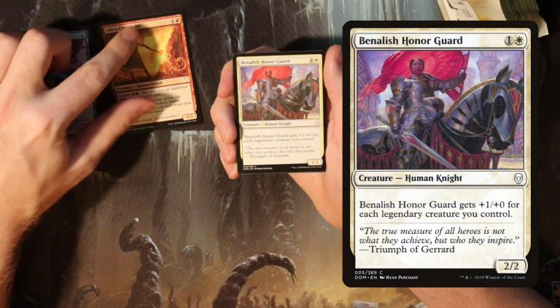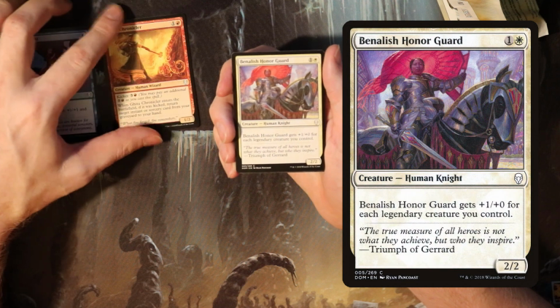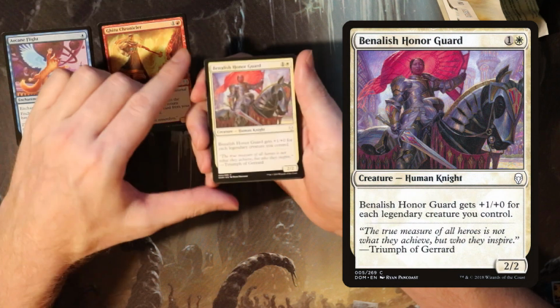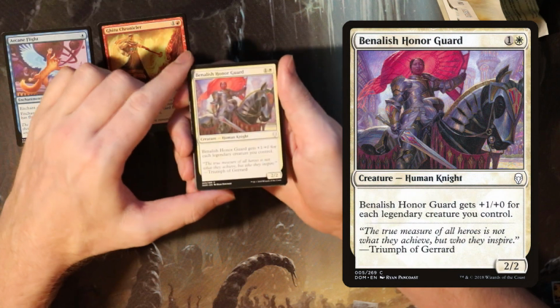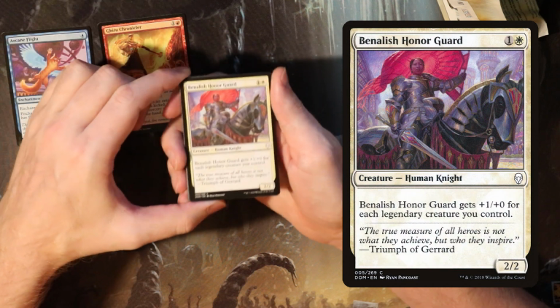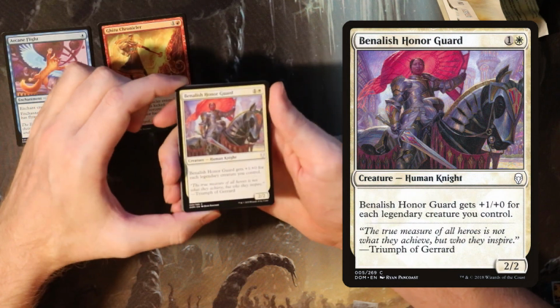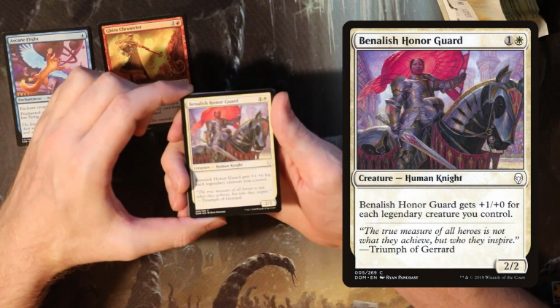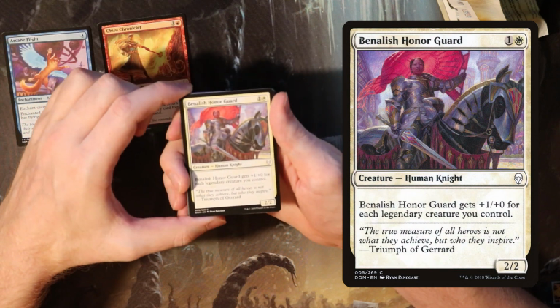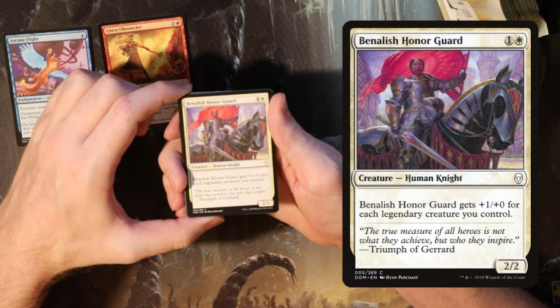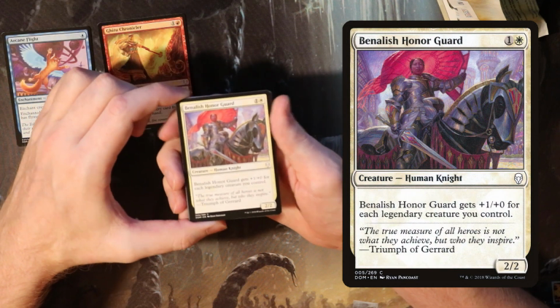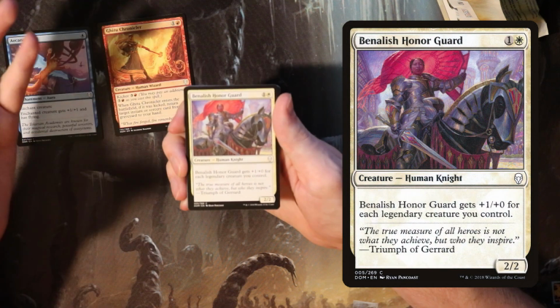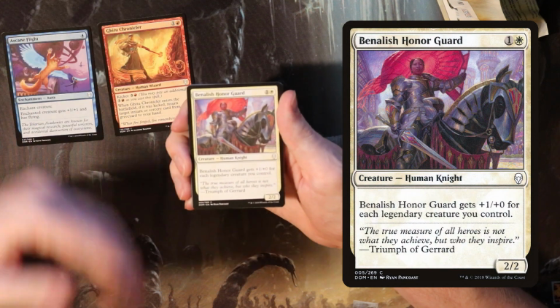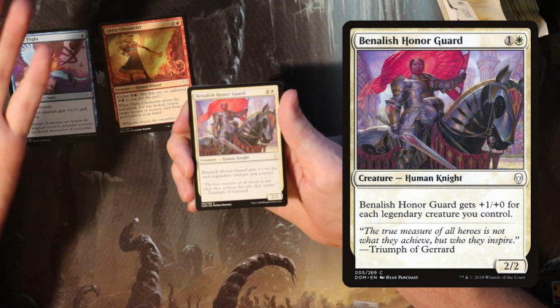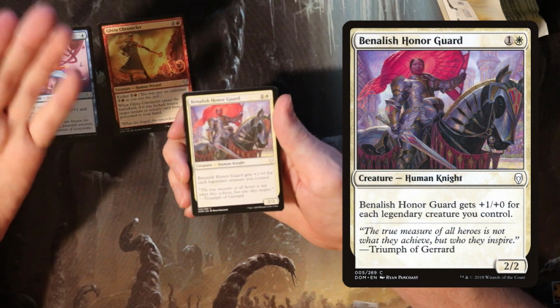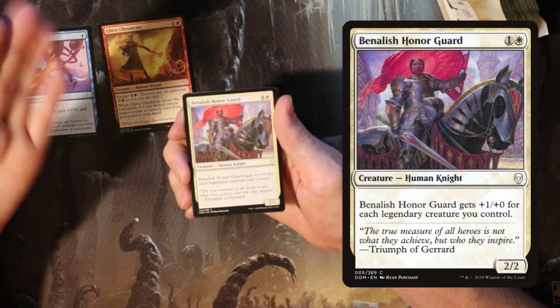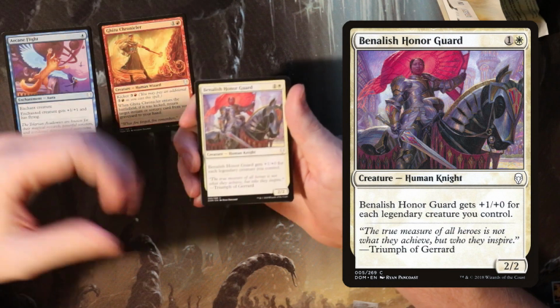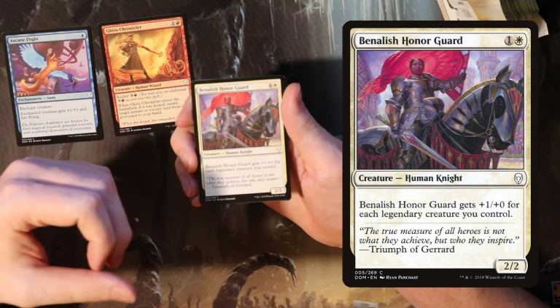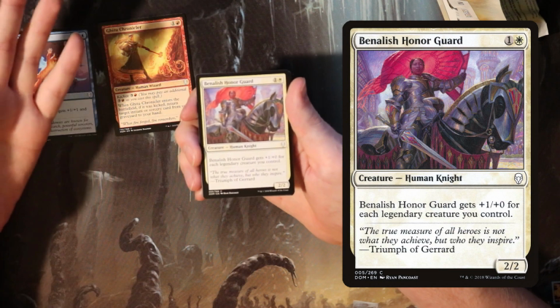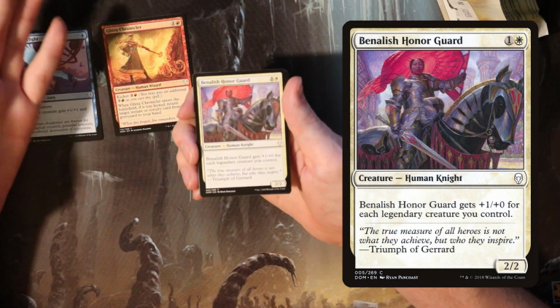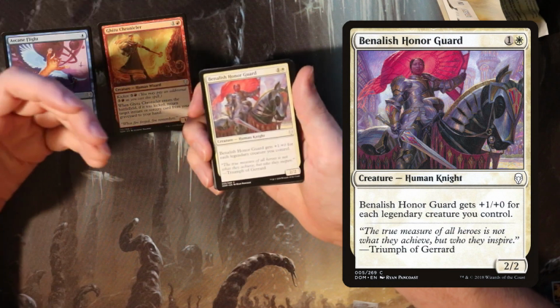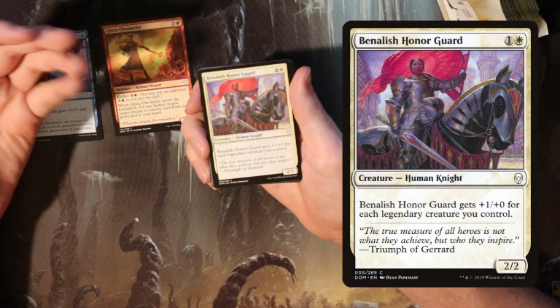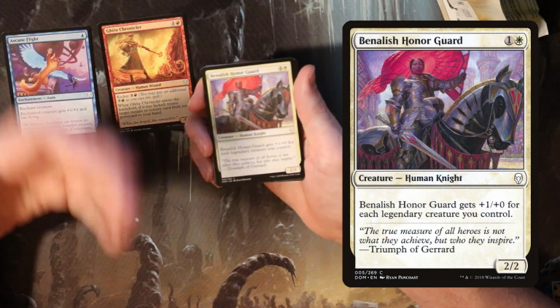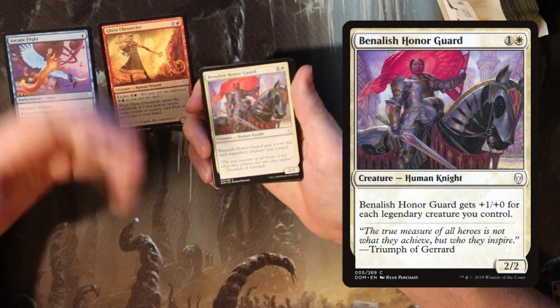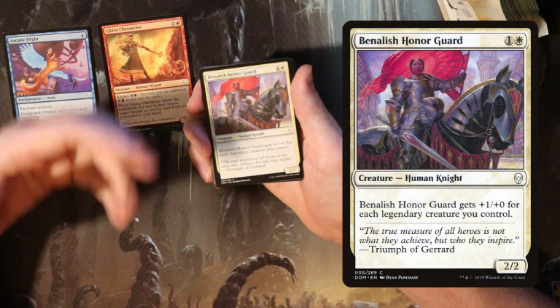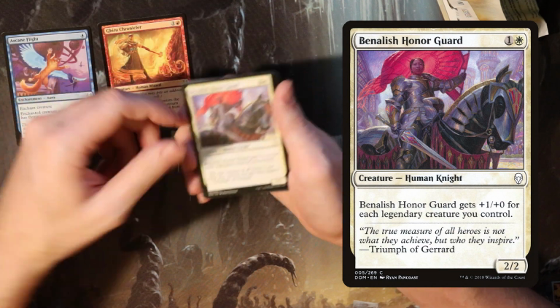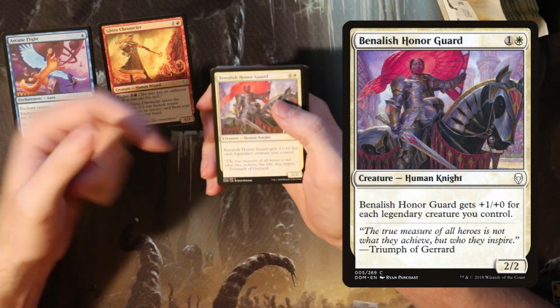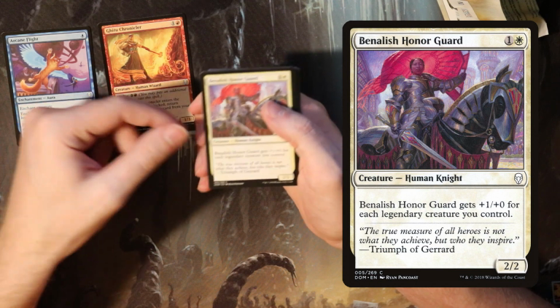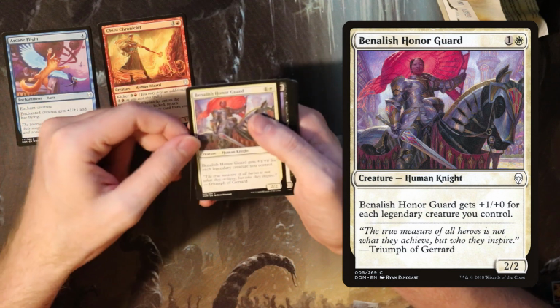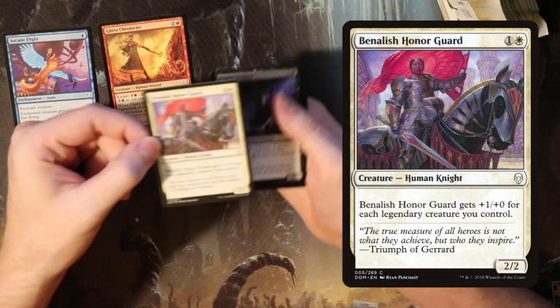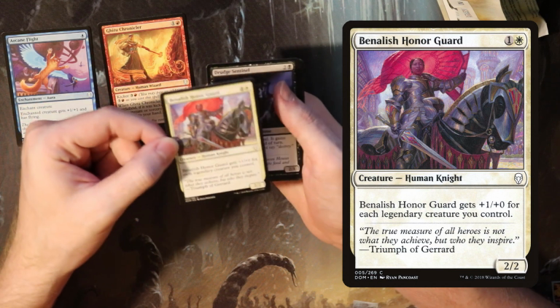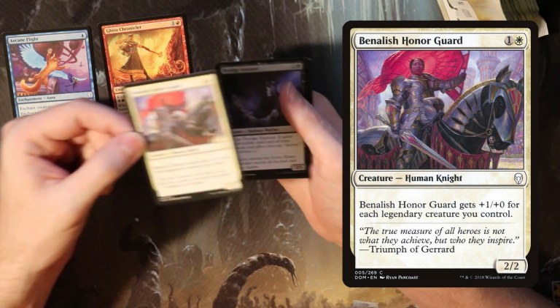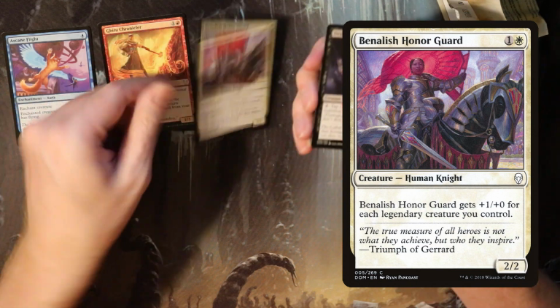You have Banalish Honor Guard, which is just a 2/2 for two — which white normally gets — but it also gains one power for each legend you control. Of course, legendary was a theme in Dominaria, so this had the ability to punch above its weight class.